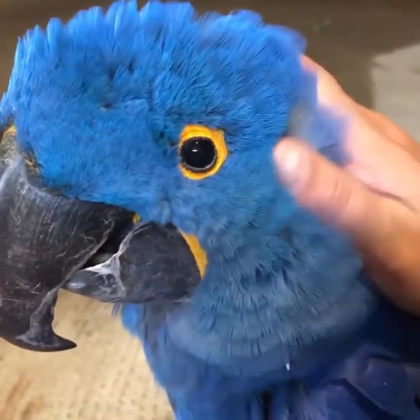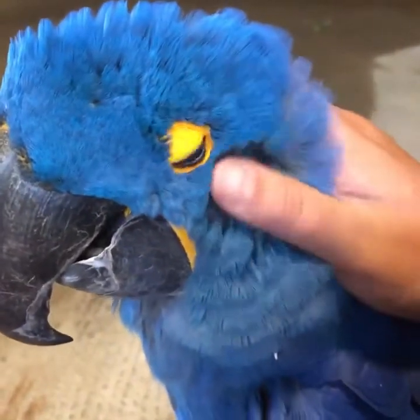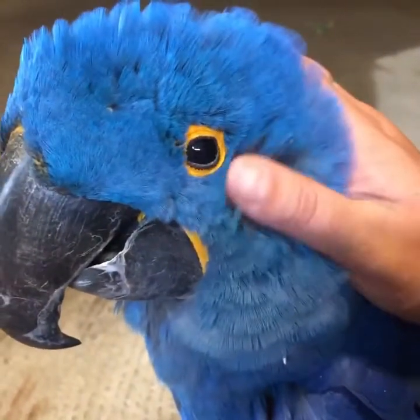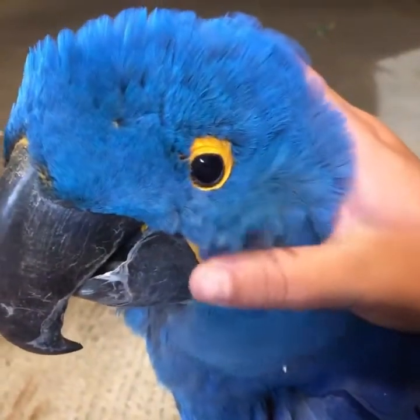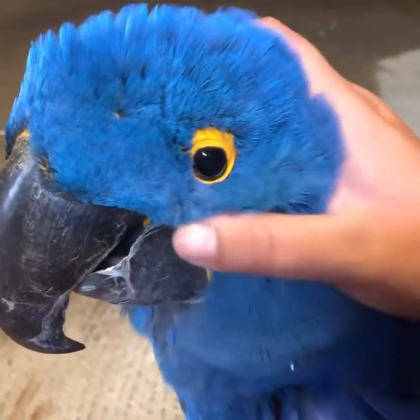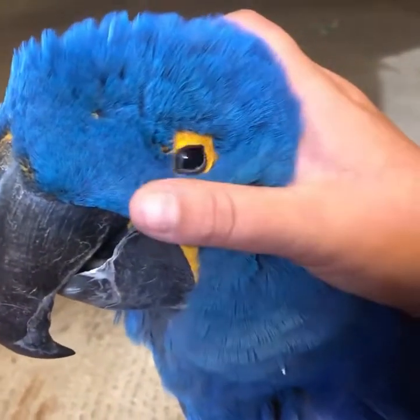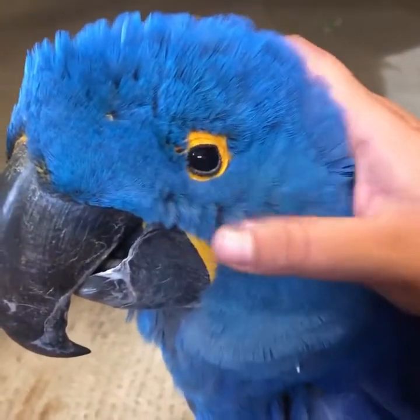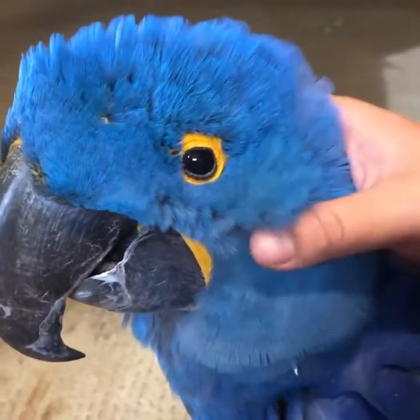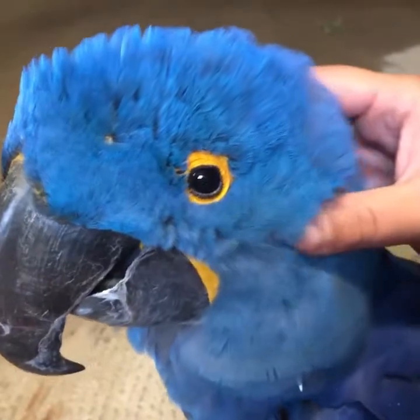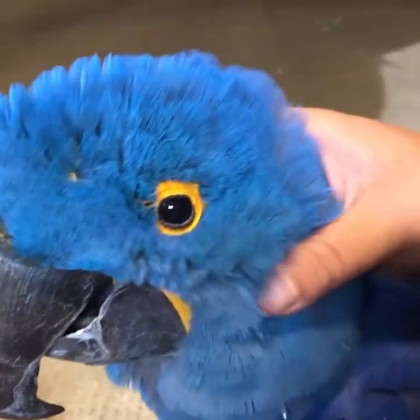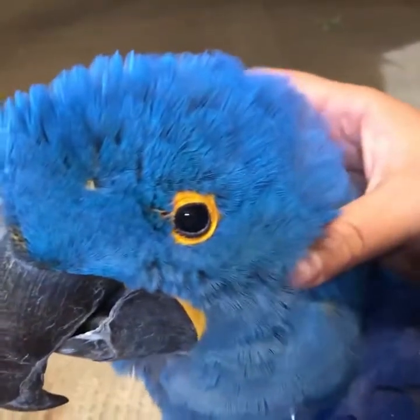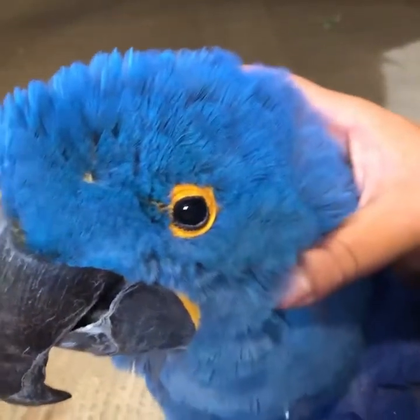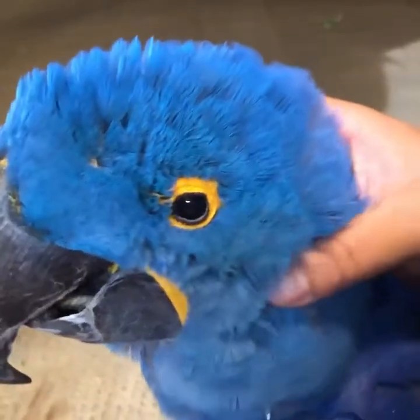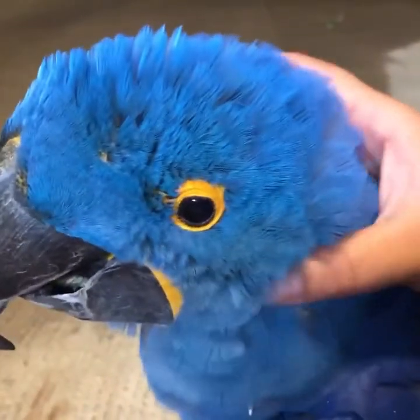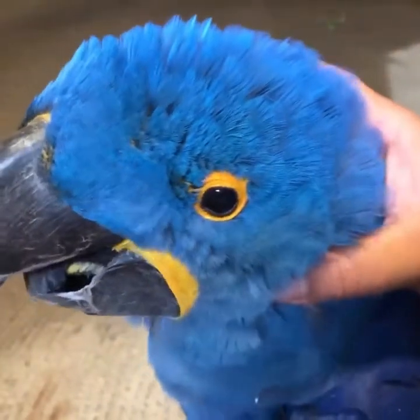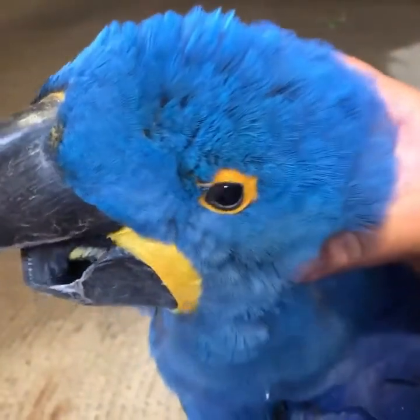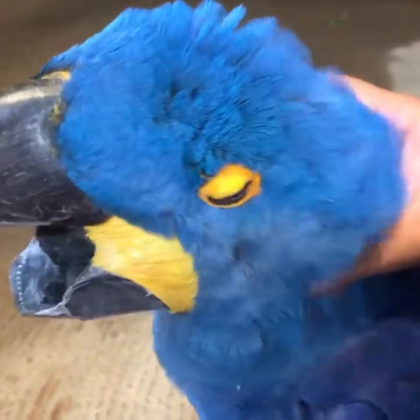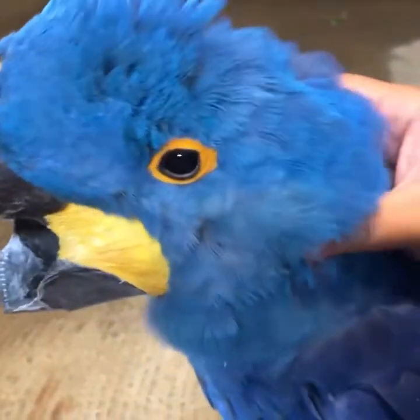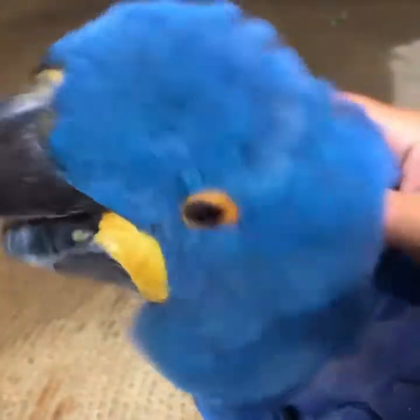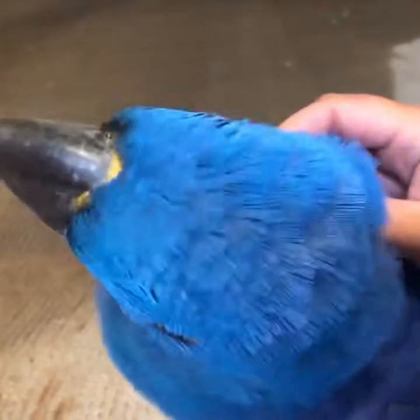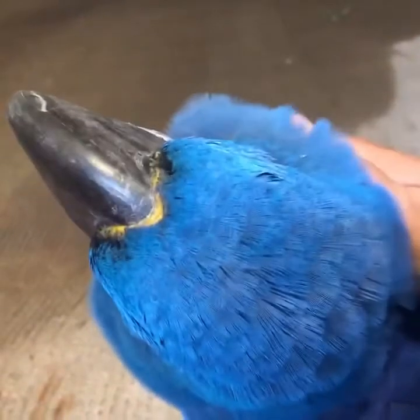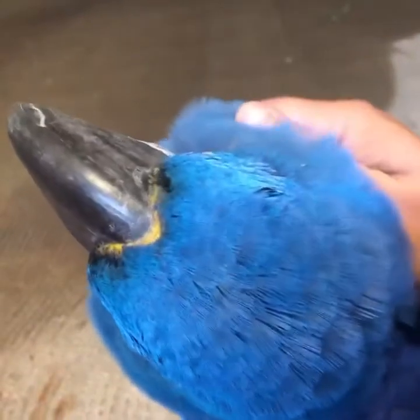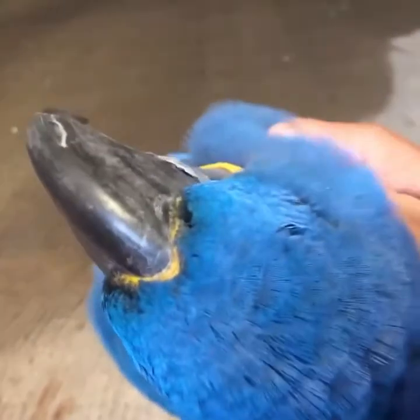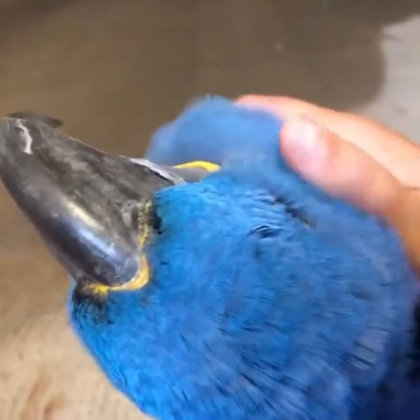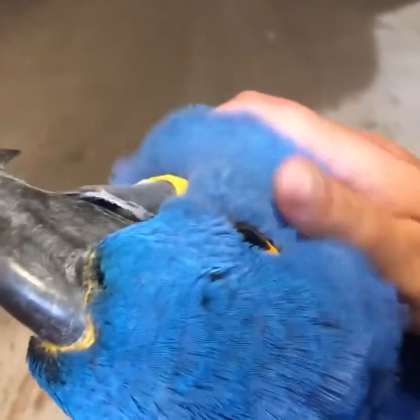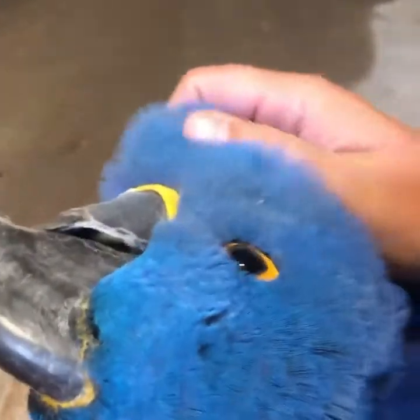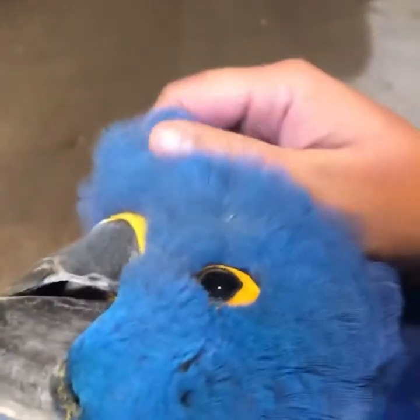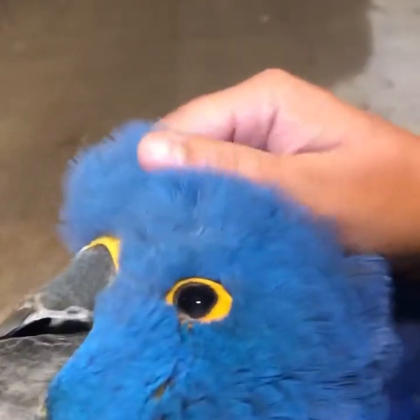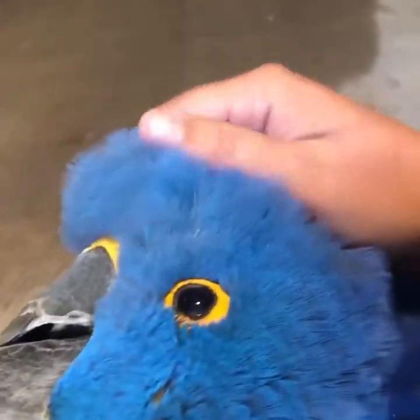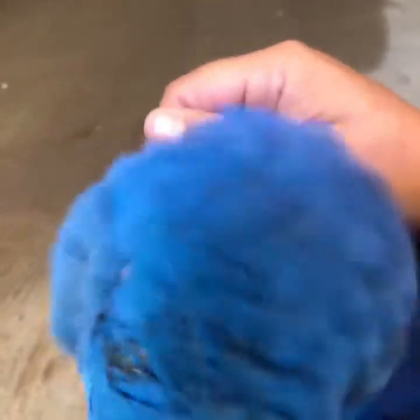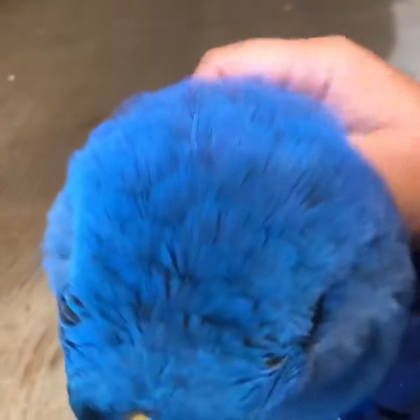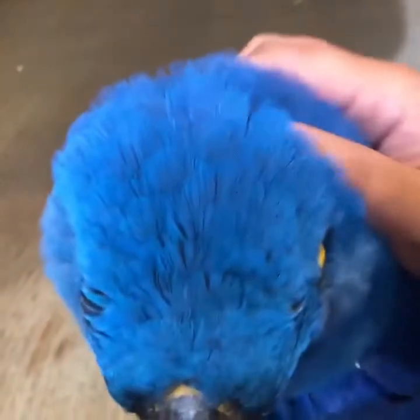Also, when you give a parrot scratches around the ear, they actually yawn. It's springtime here at the zoo, which means hormones are a thing for our birds. Our bird keepers have to be very careful not to encourage any courtship behaviors from their parrots.